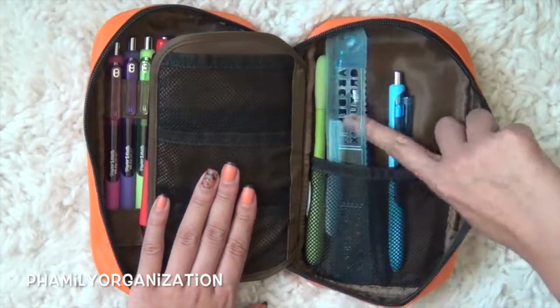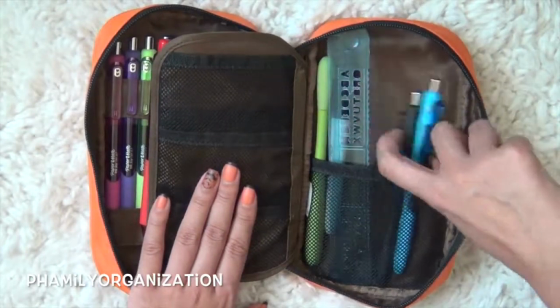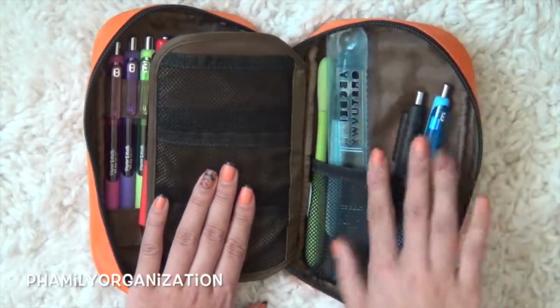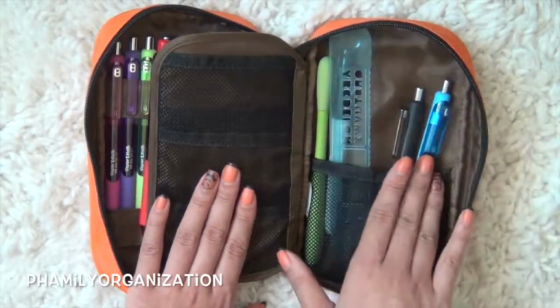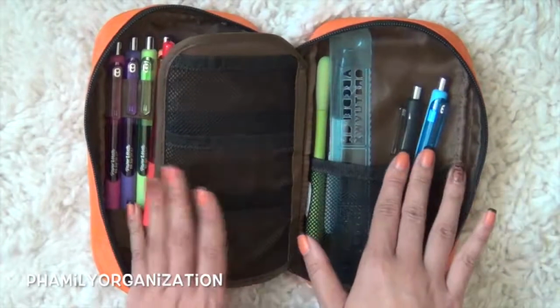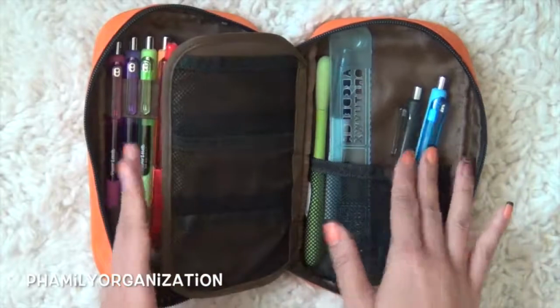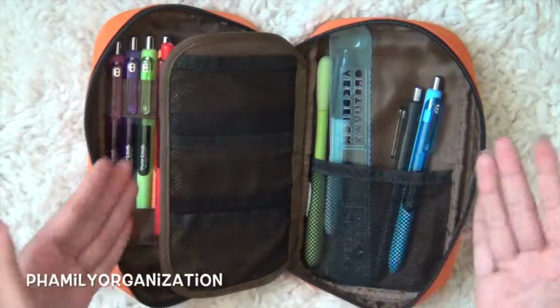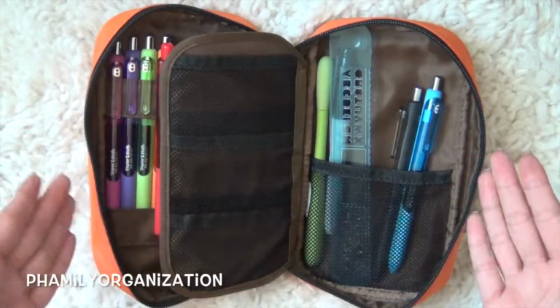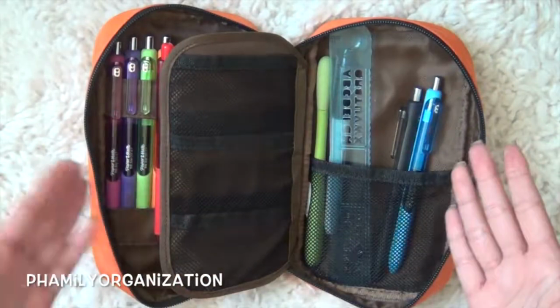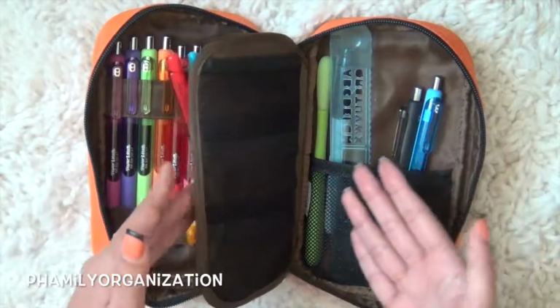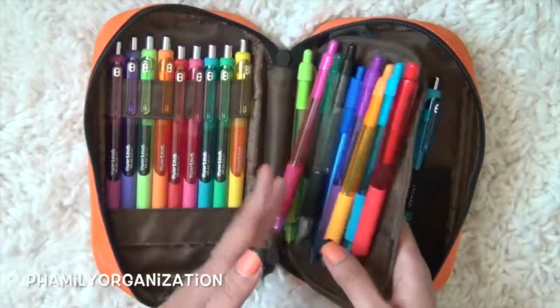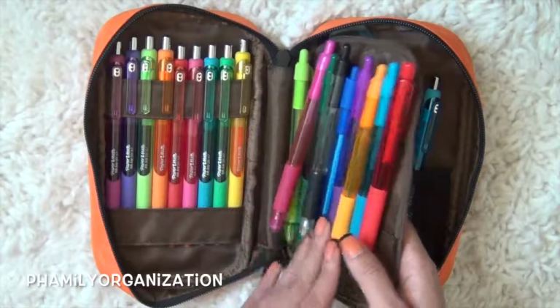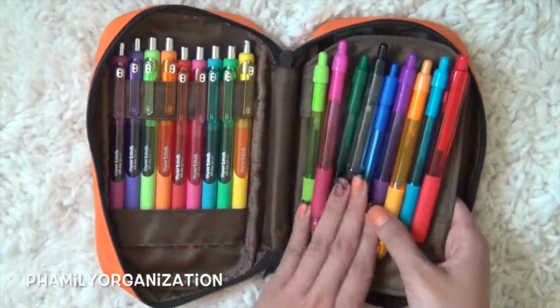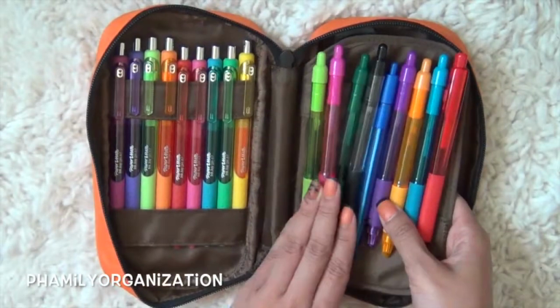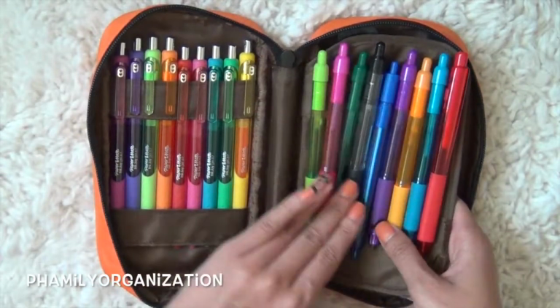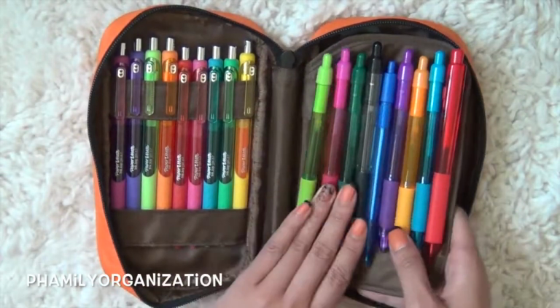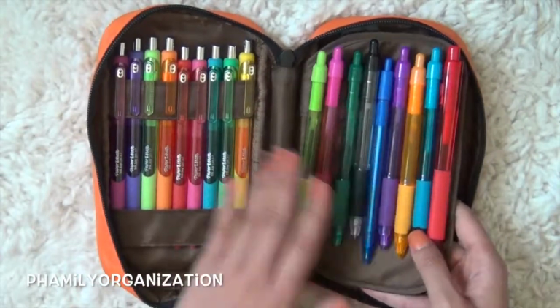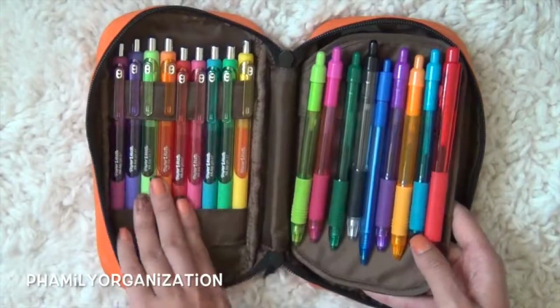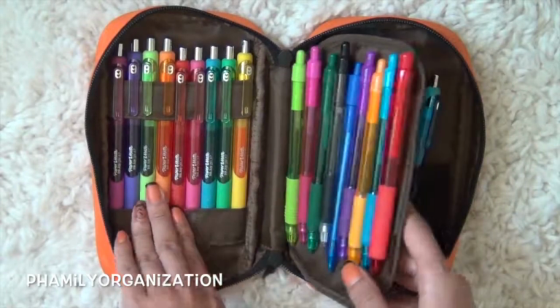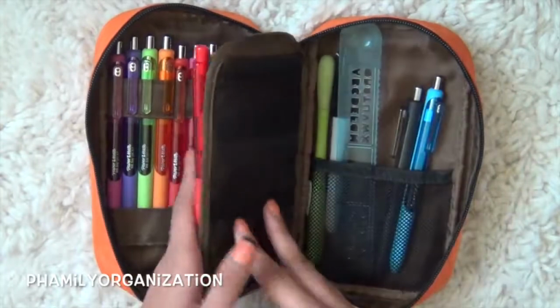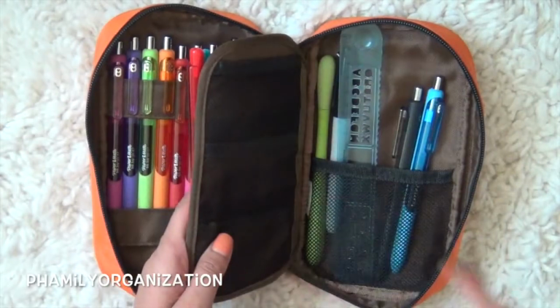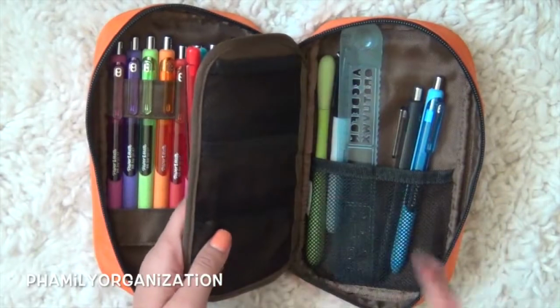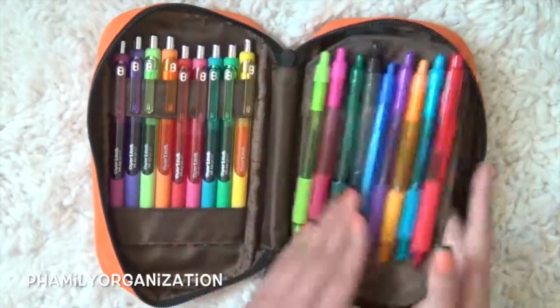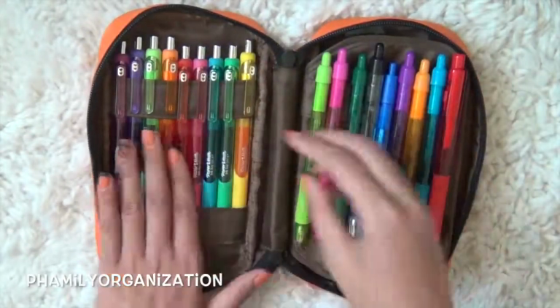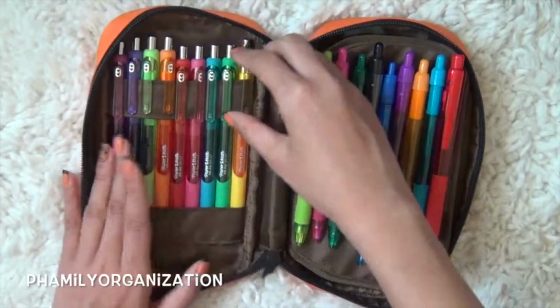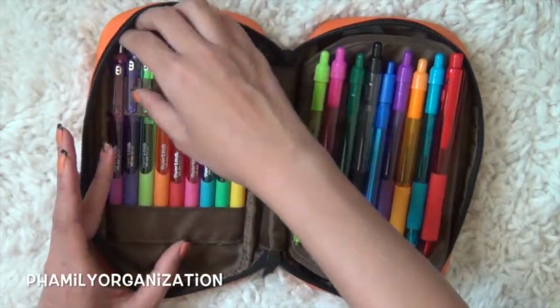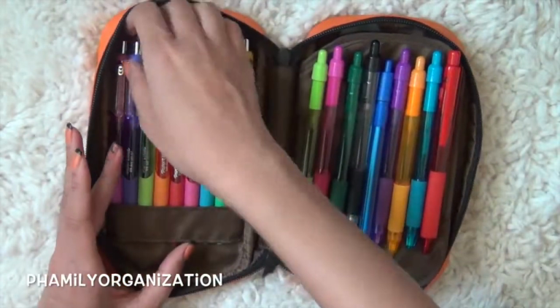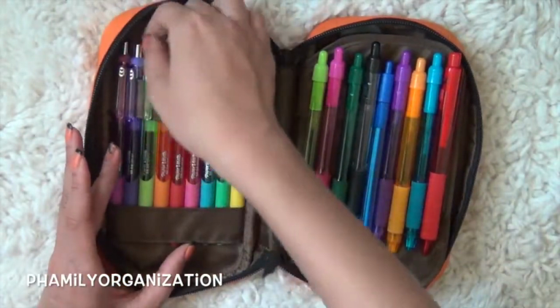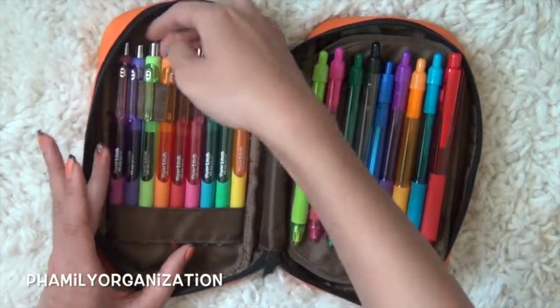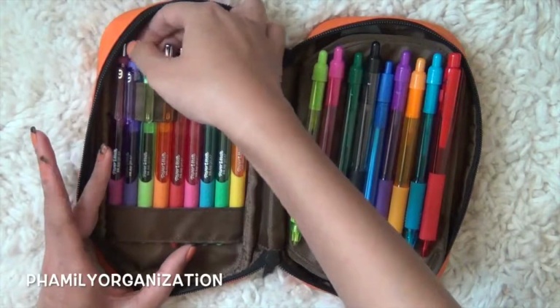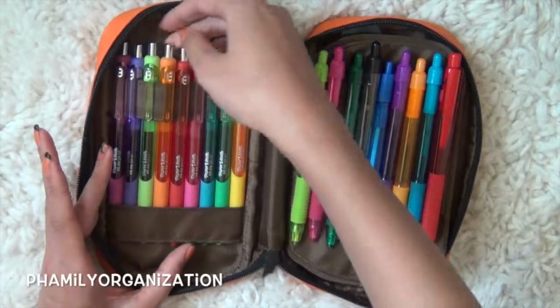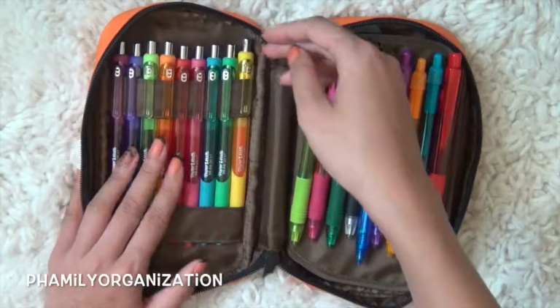Here are the little extras that I have. It just kind of switches — there's no real organization to this, I just kind of put the colors wherever. But the new colors I did get was this navy and a dark green one.